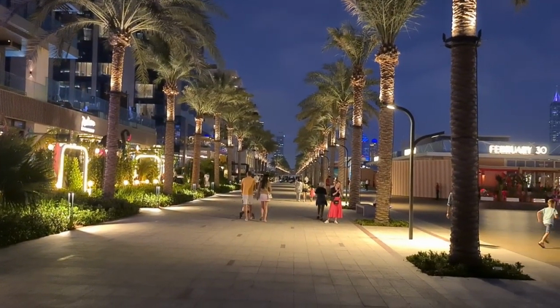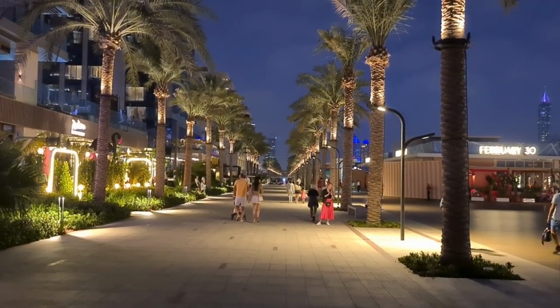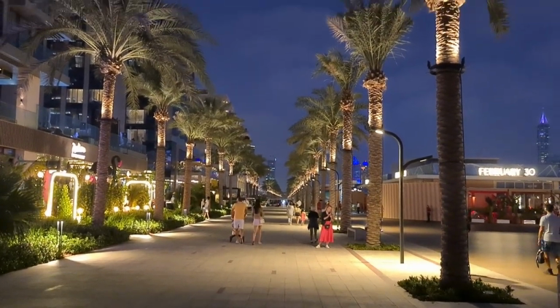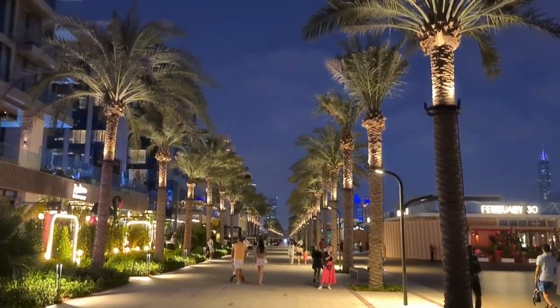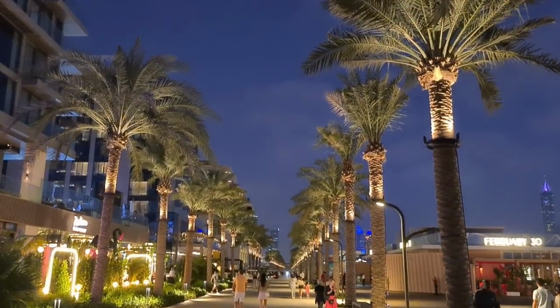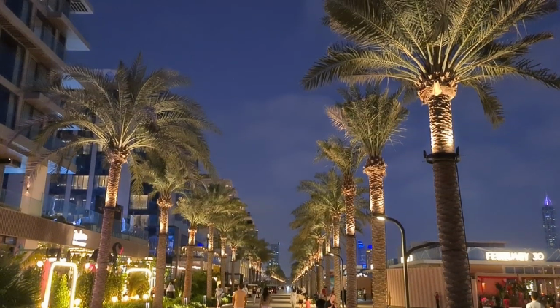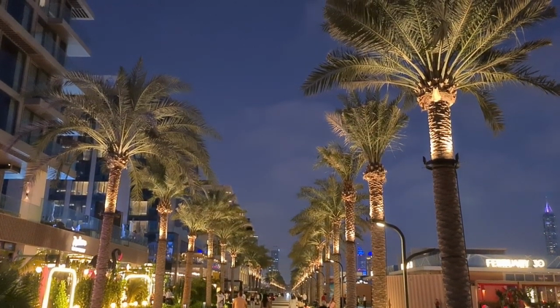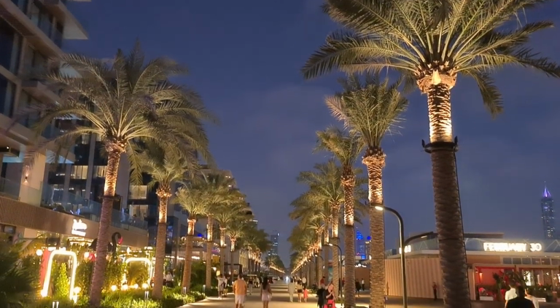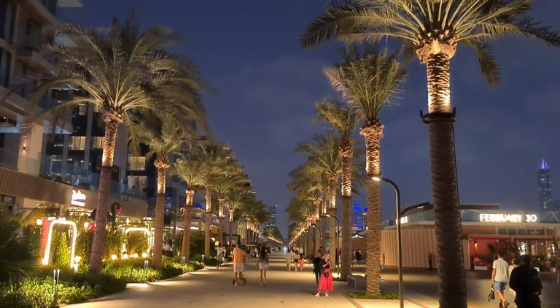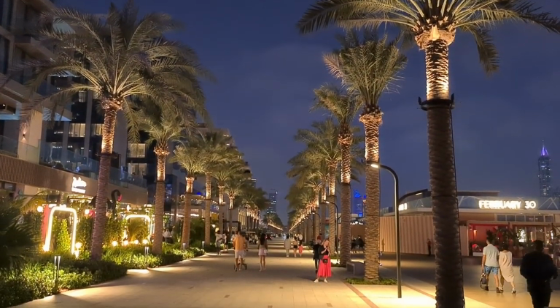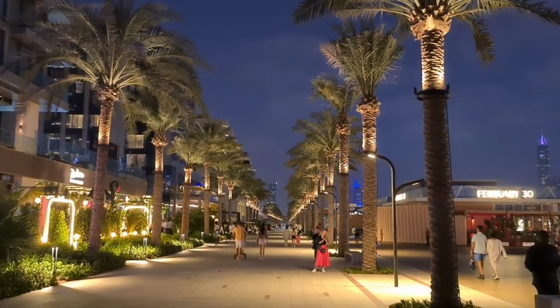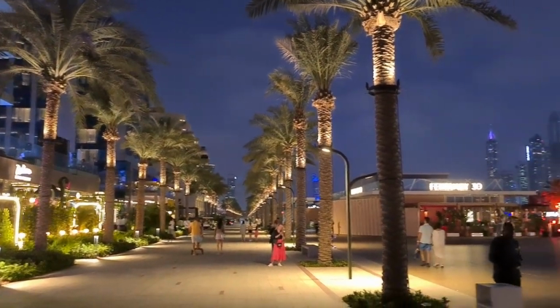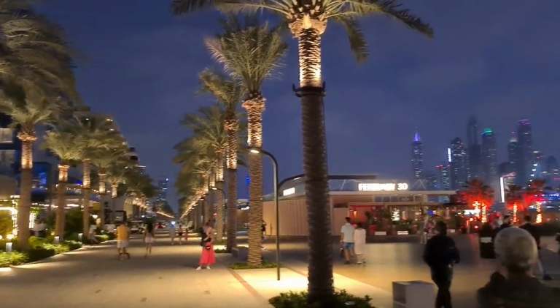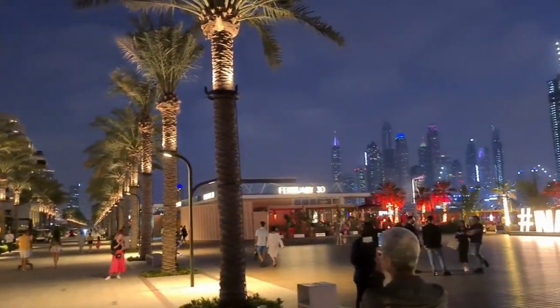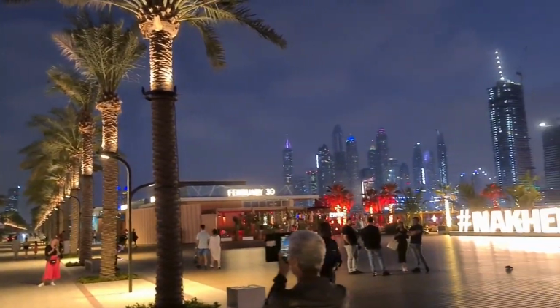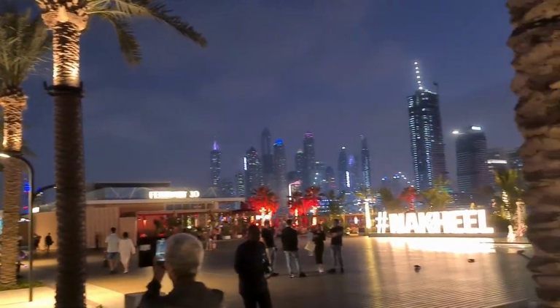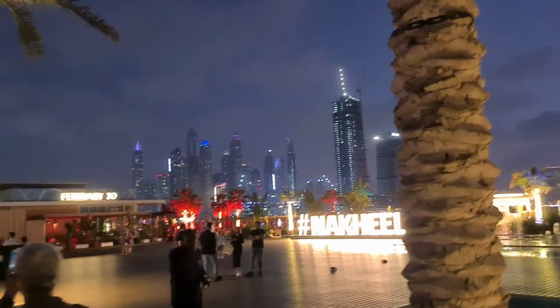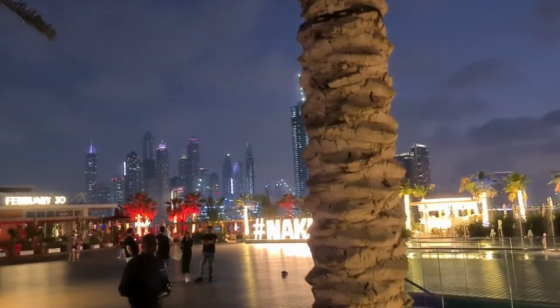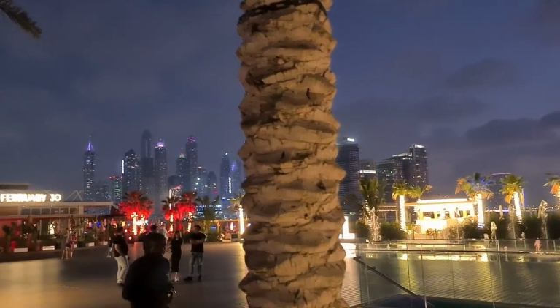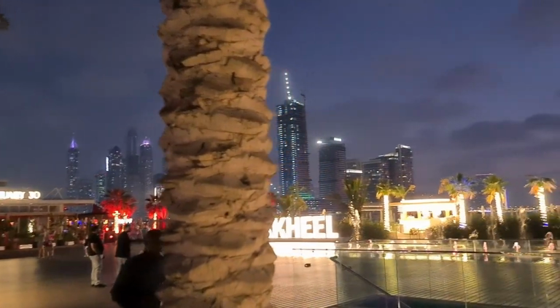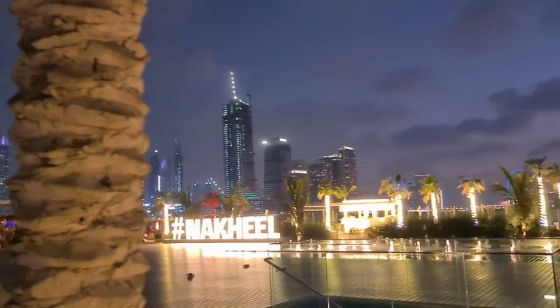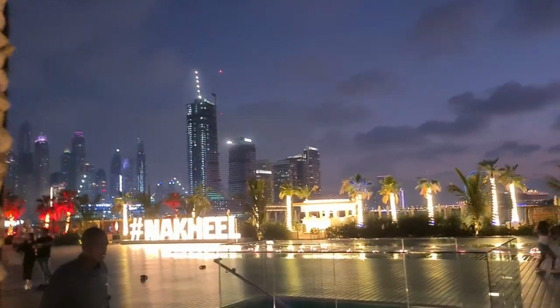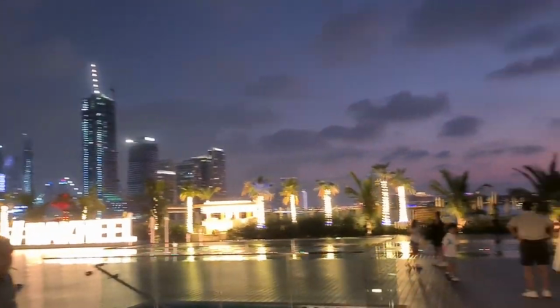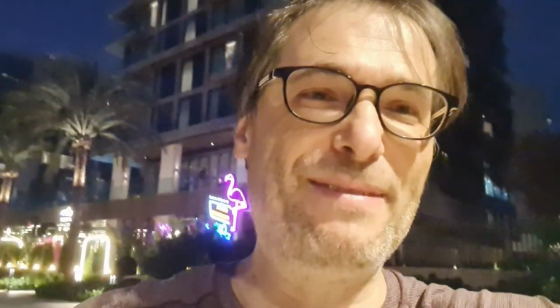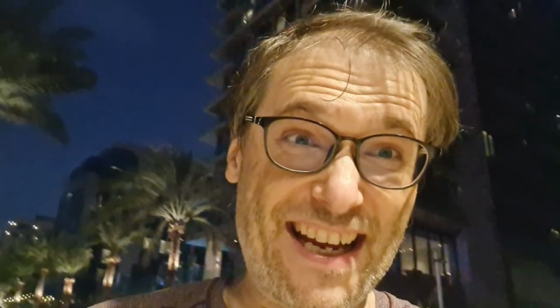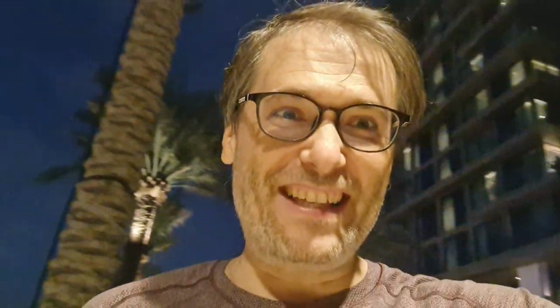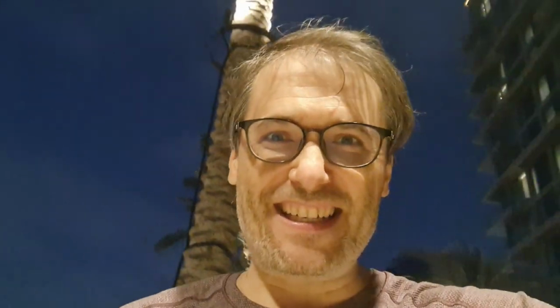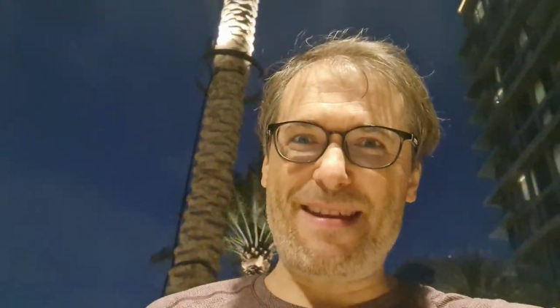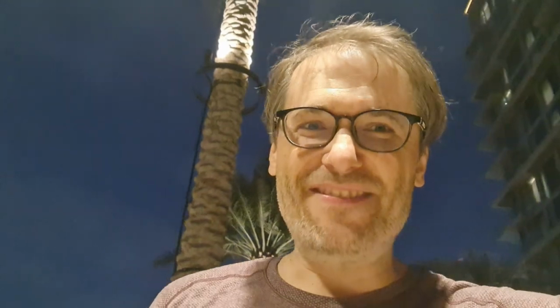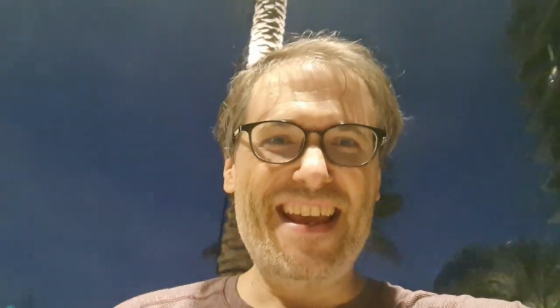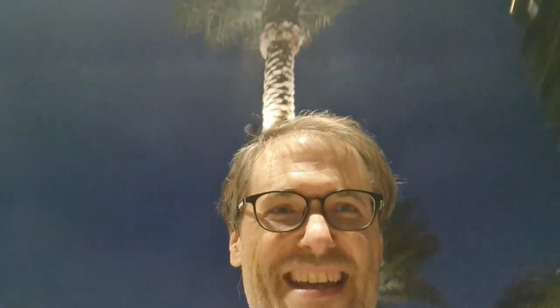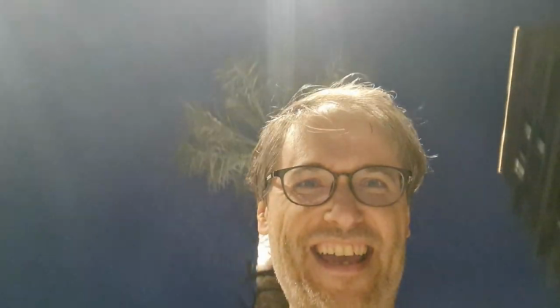It's a beautiful lit palm trees on either side. Very nice lighting and it's getting dark so we're not going to see much soon. I'm standing under the light so you can actually see me. Here's the light.